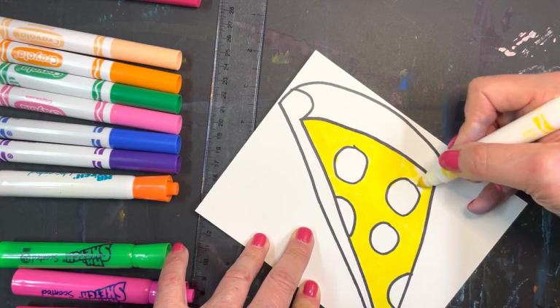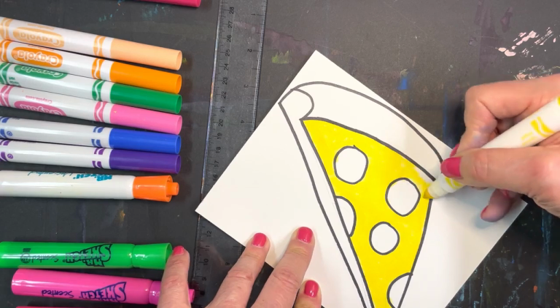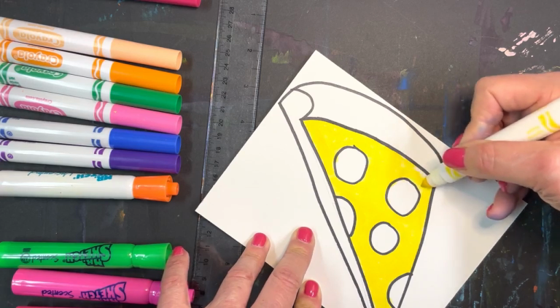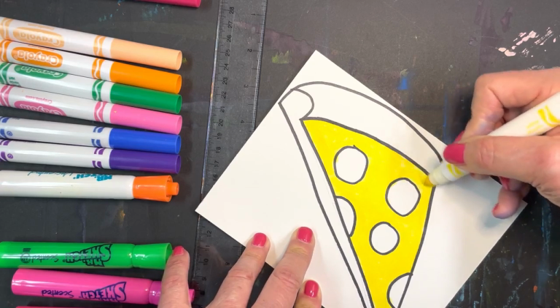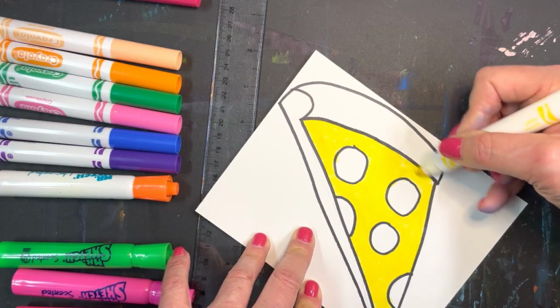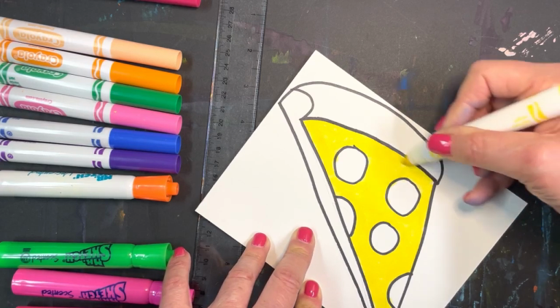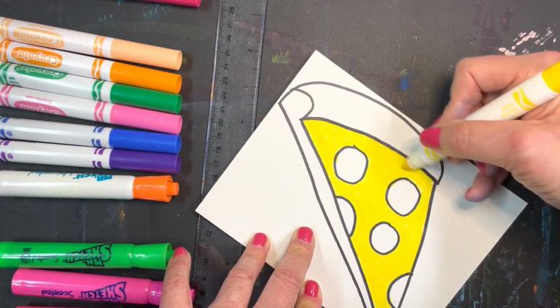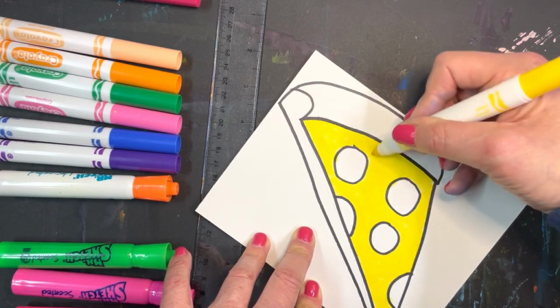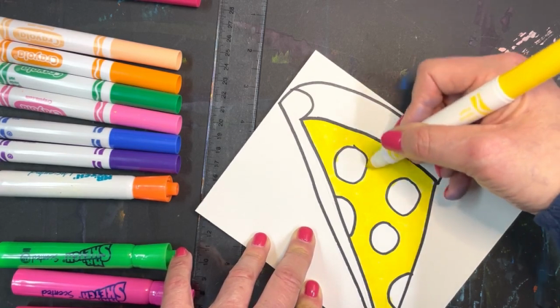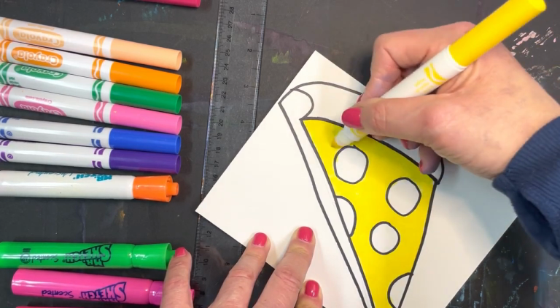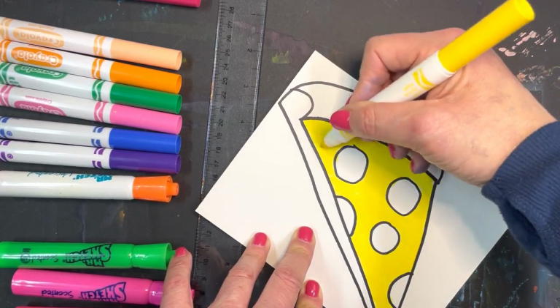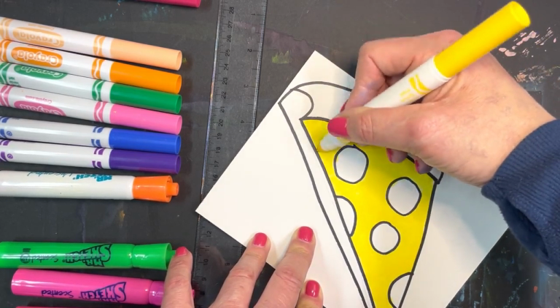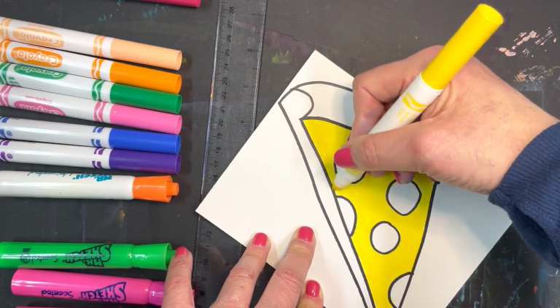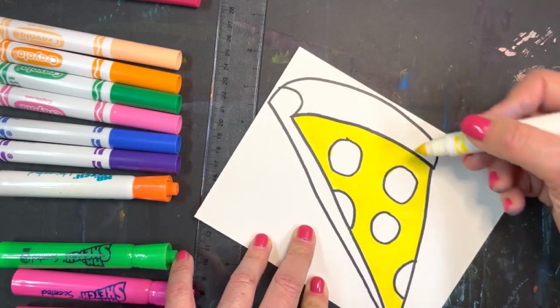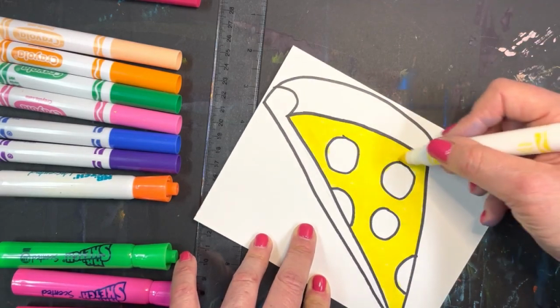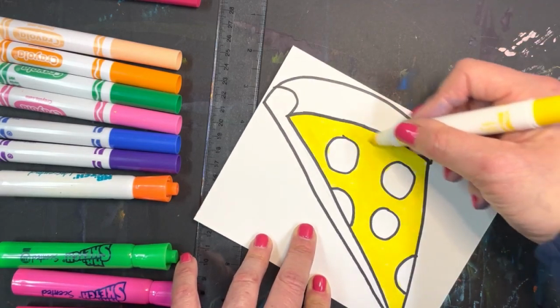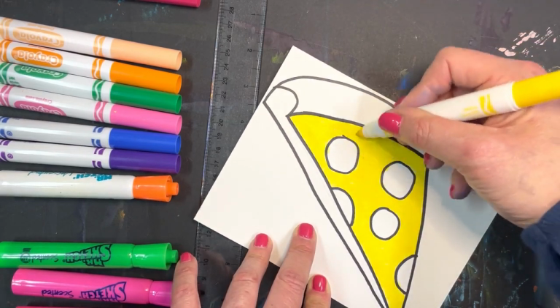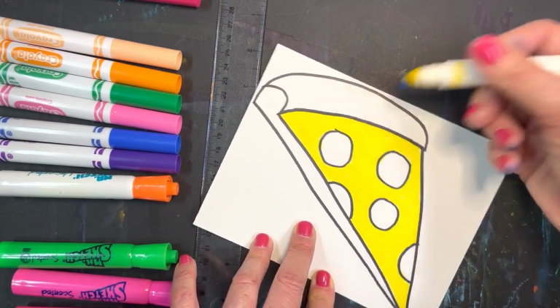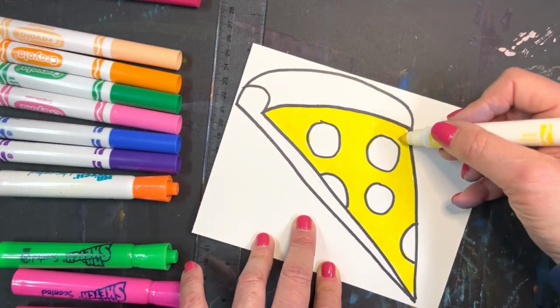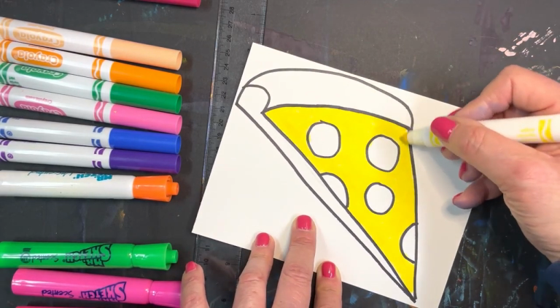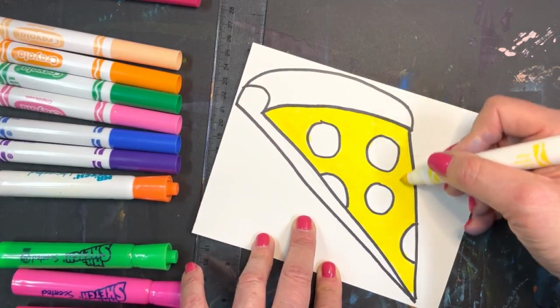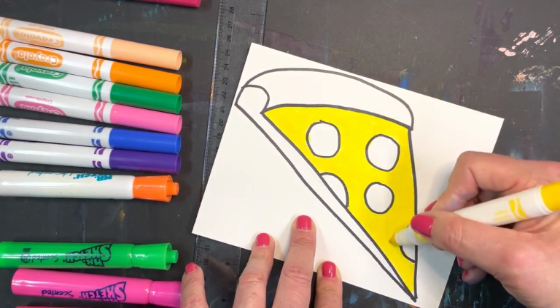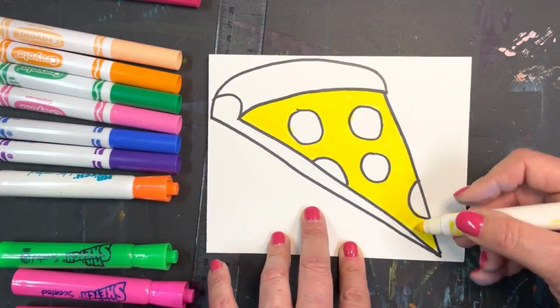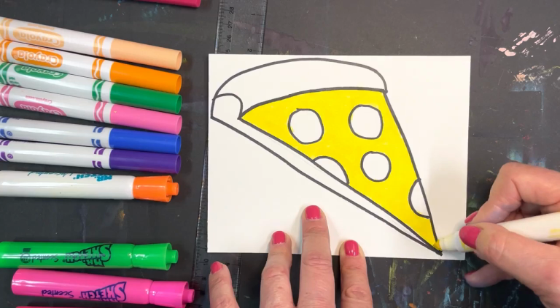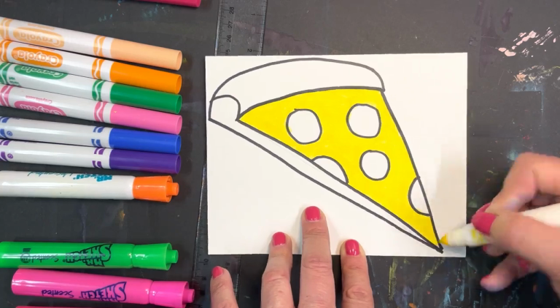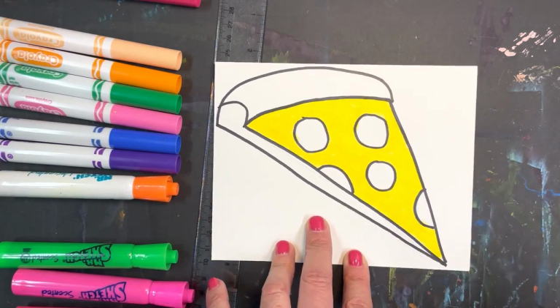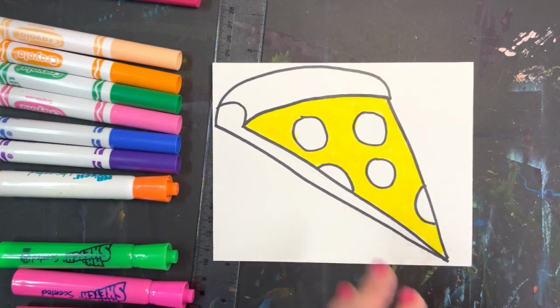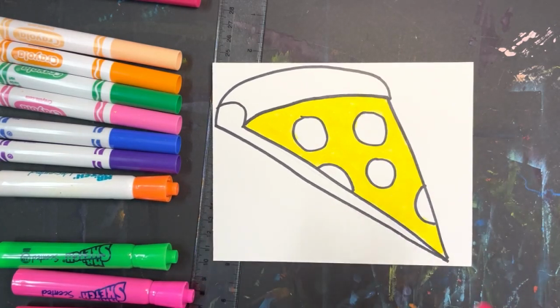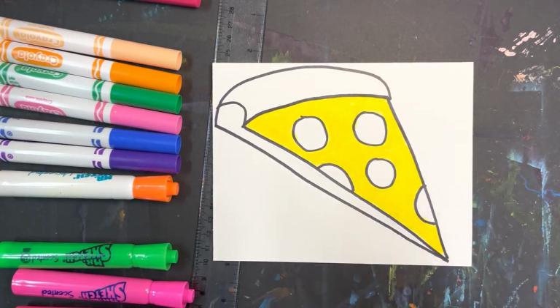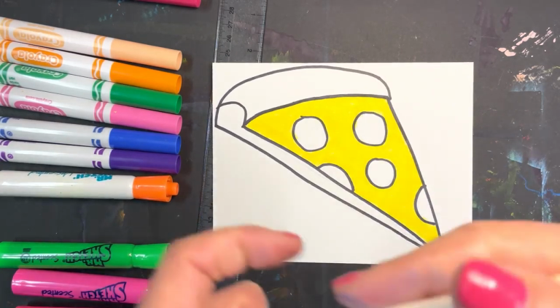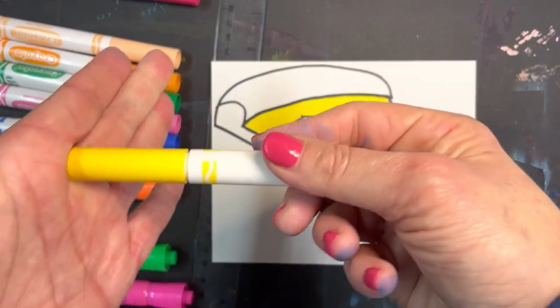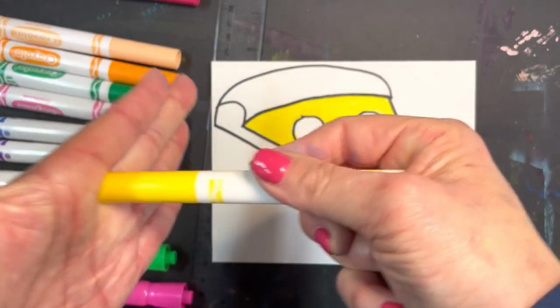I'm rotating the paper to get around to the areas that I need to get to, making sure there aren't any white spots, and using the wide side of the marker. And I think that's good — I'm going to snap the cap on.